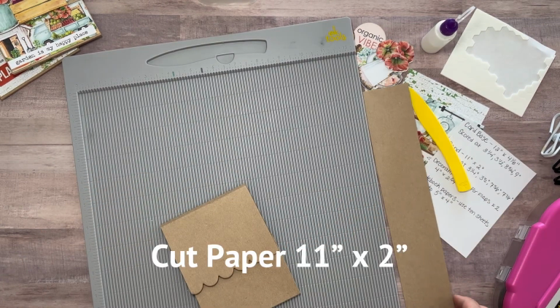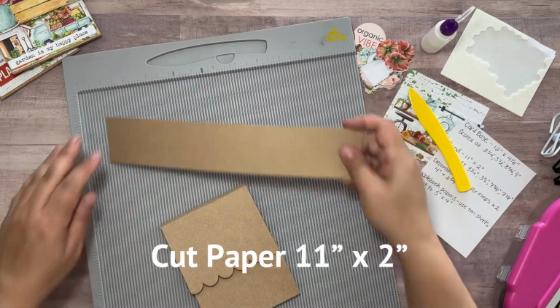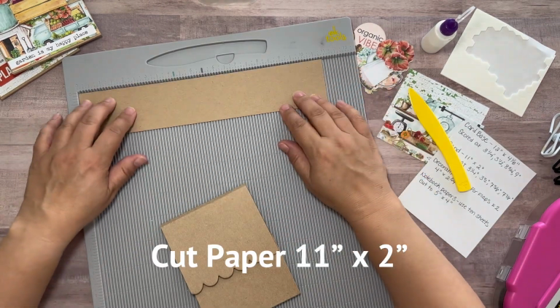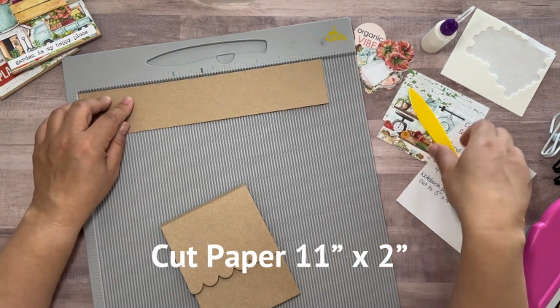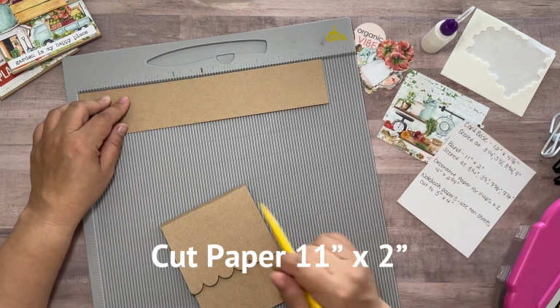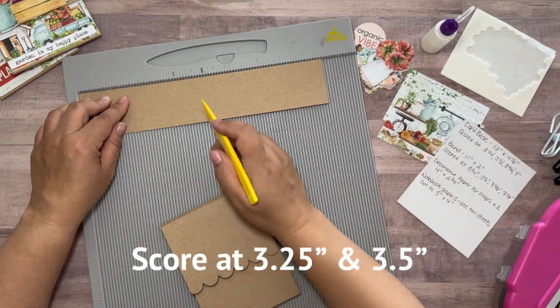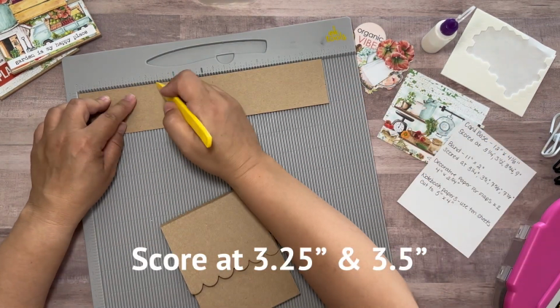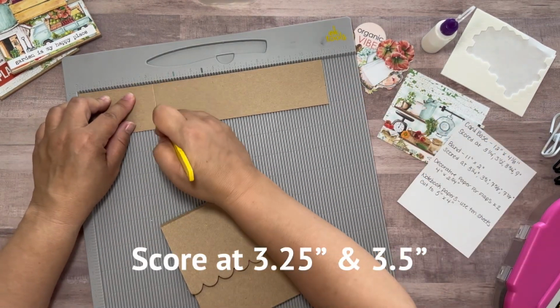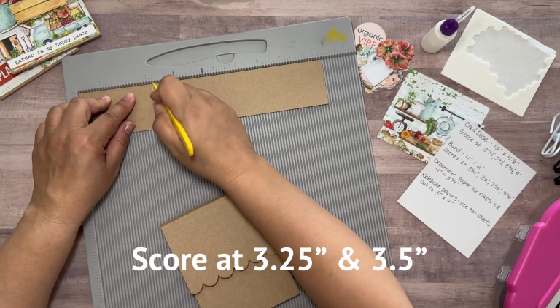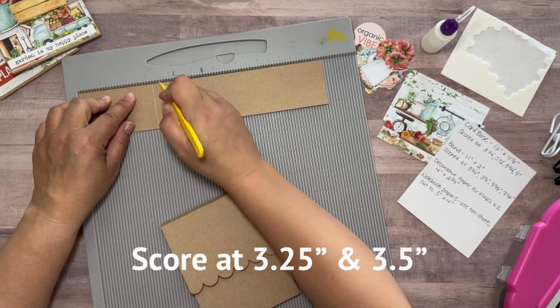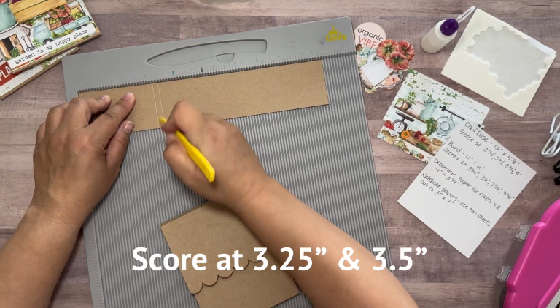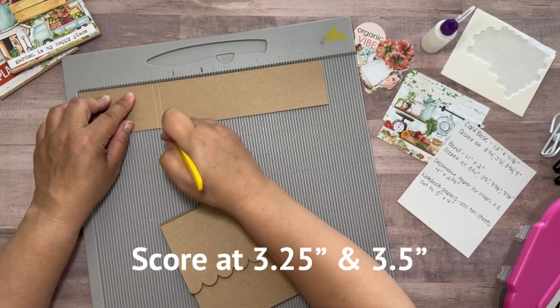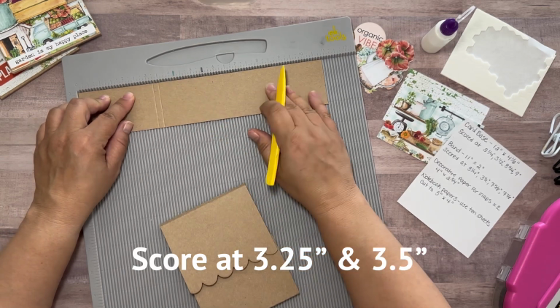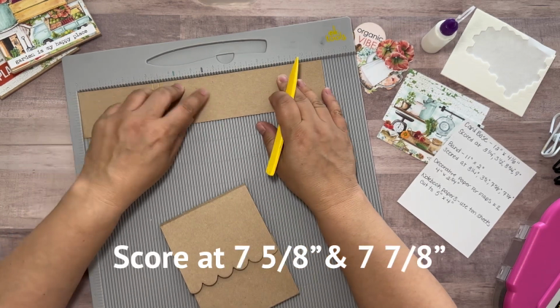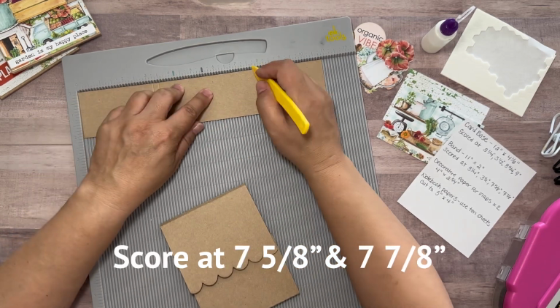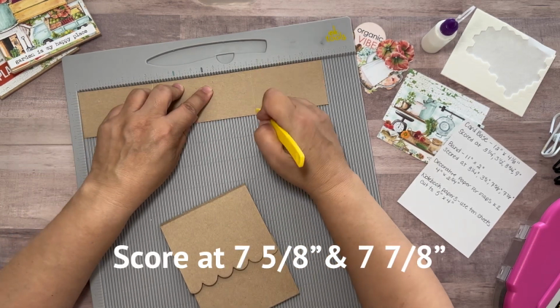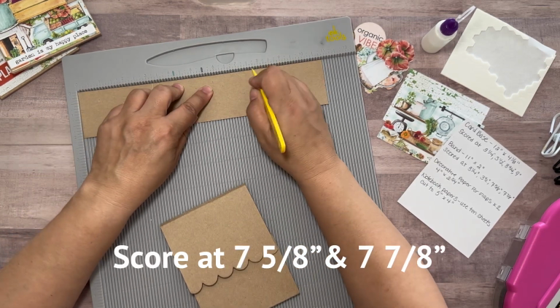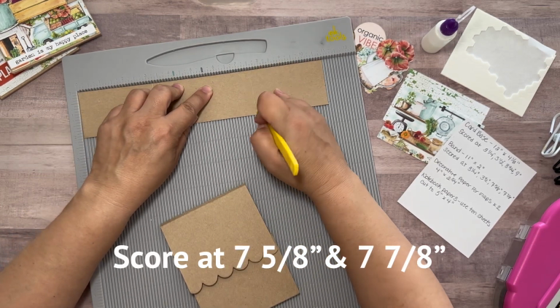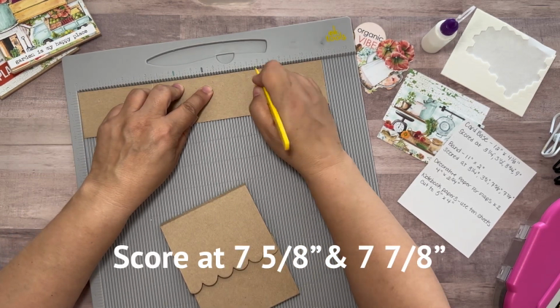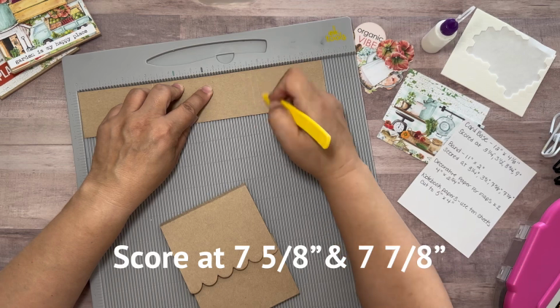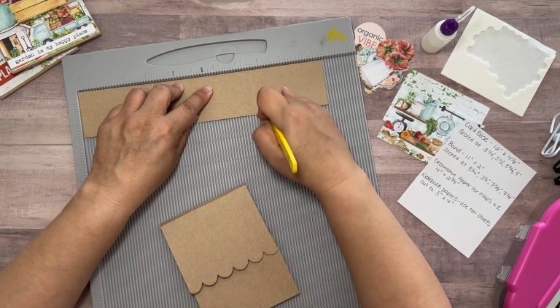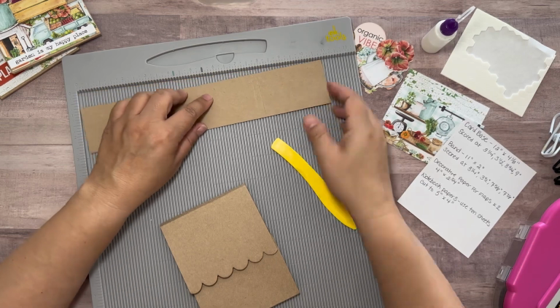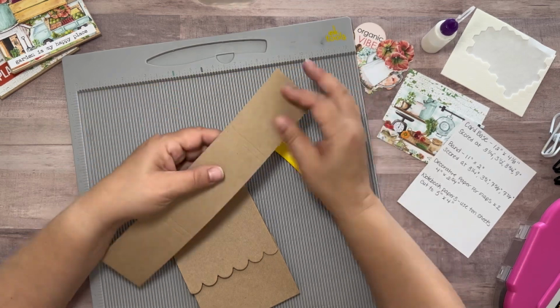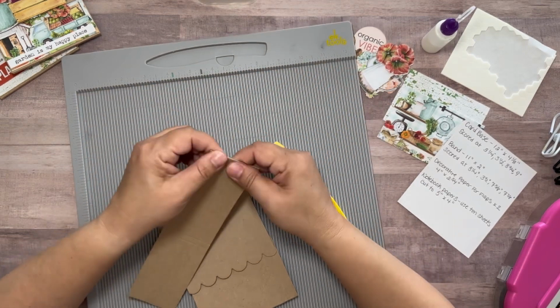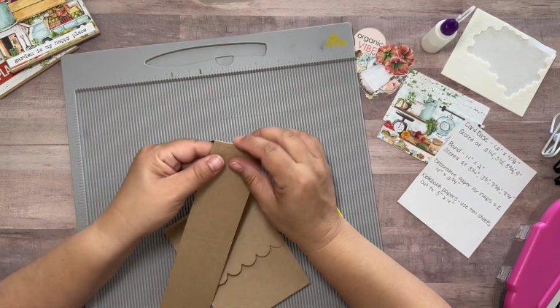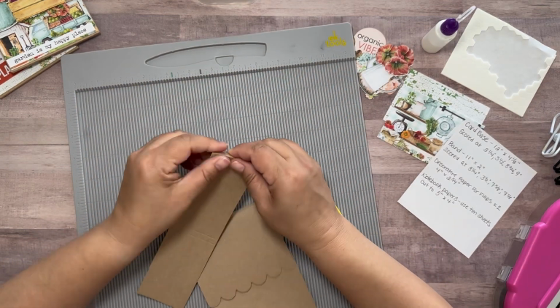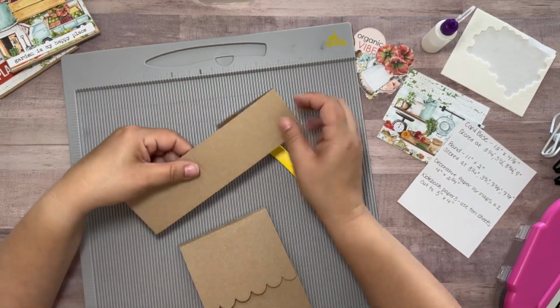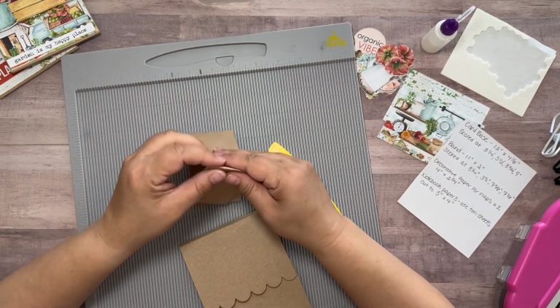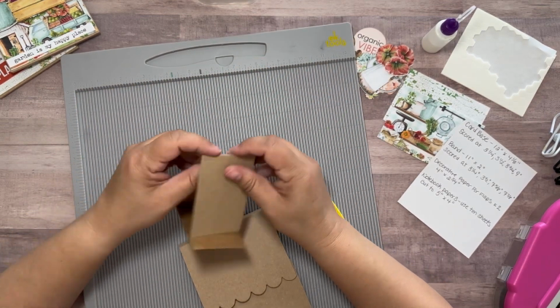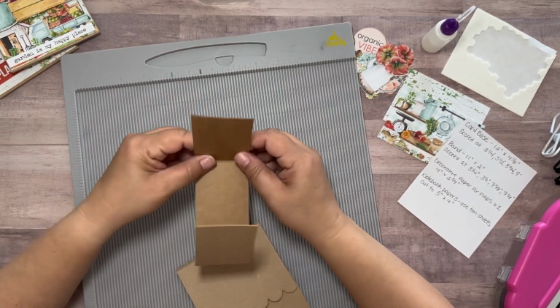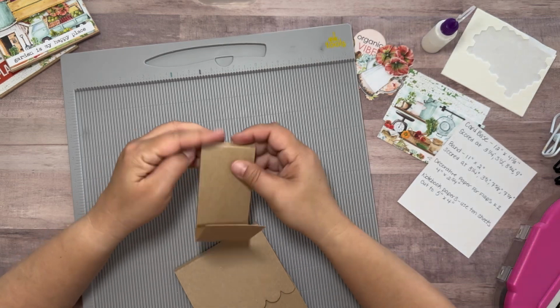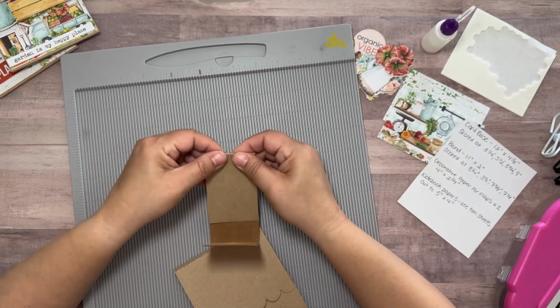I will take another piece of paper, cut it eleven inches by two inches, and I will score it at three and a quarter and three and a half inches, as well as seven and five eighths and seven and seven eighths inches. I will then fold along the score lines and this will give me the band that I need to wrap around my trifold notebook holder.